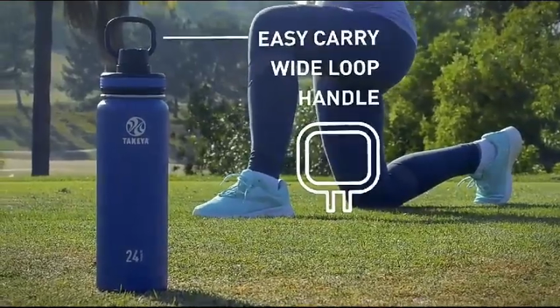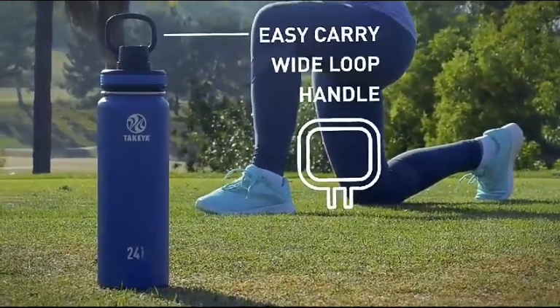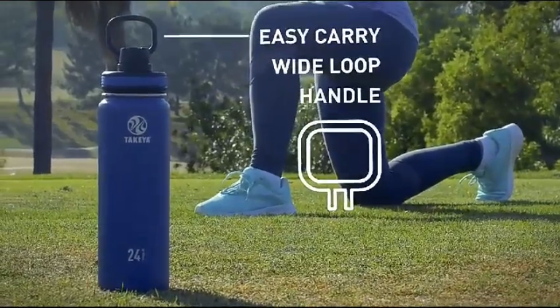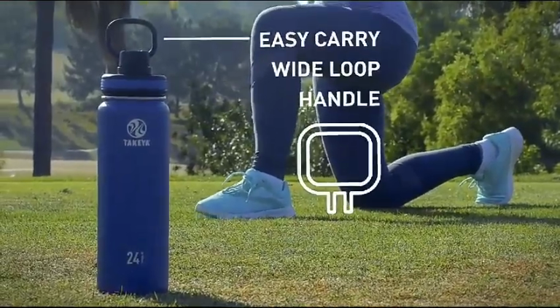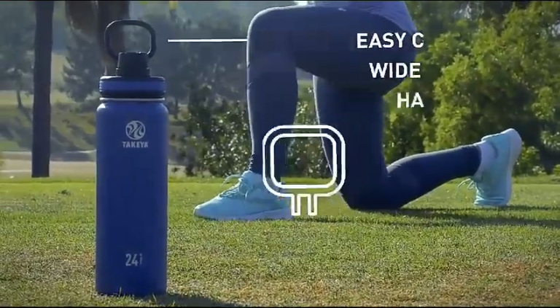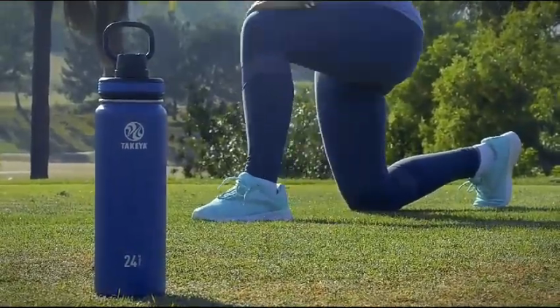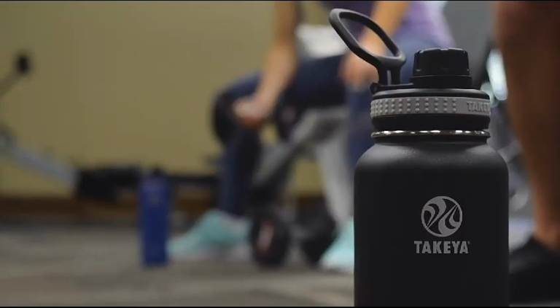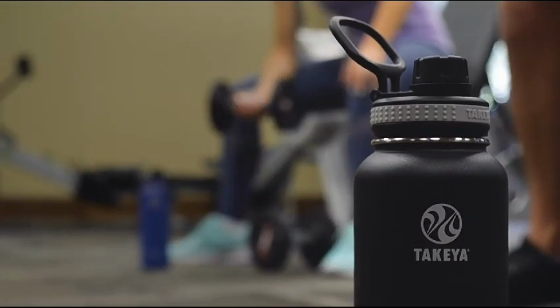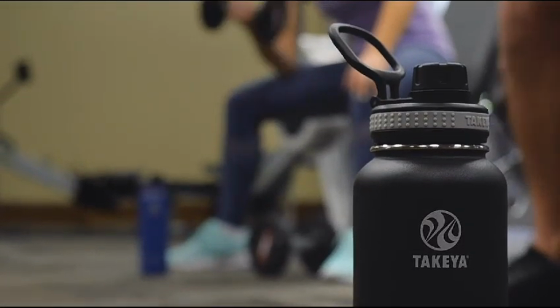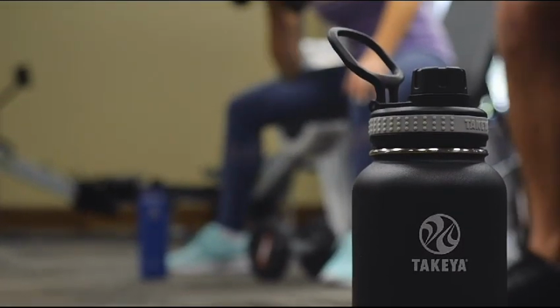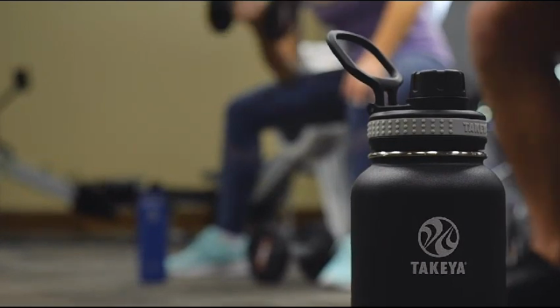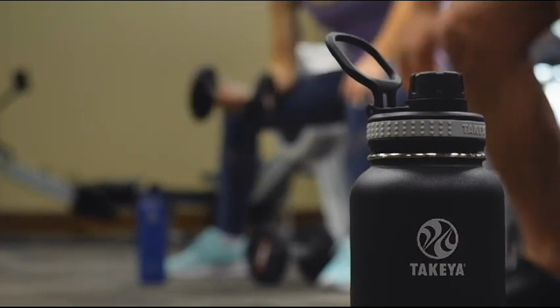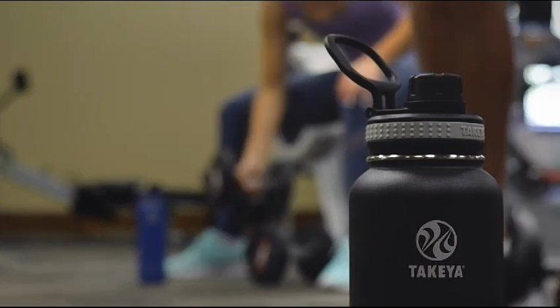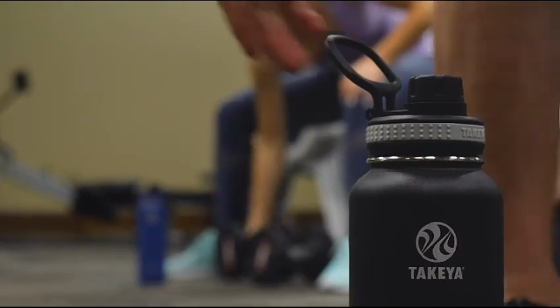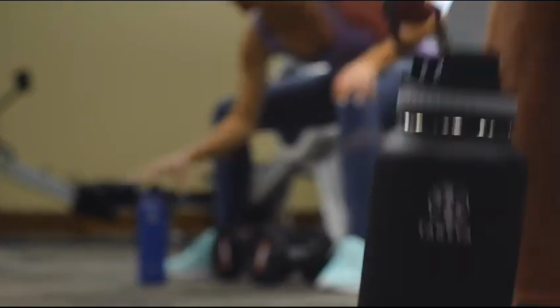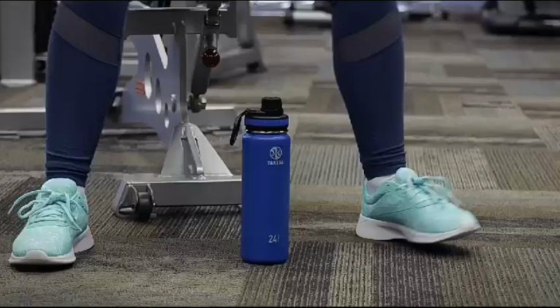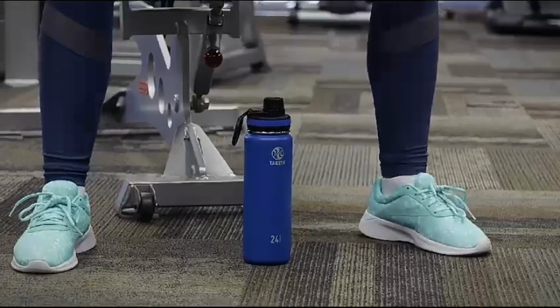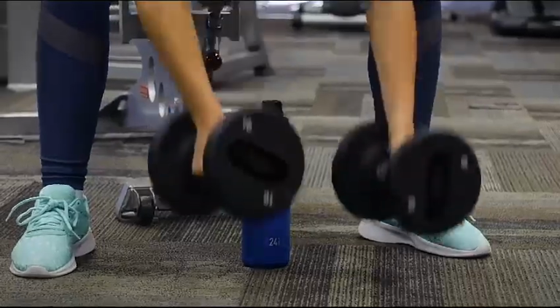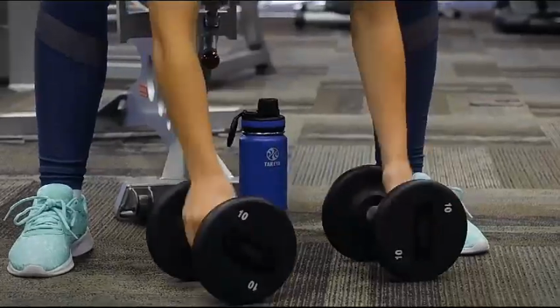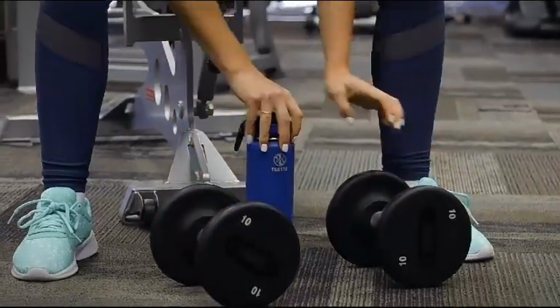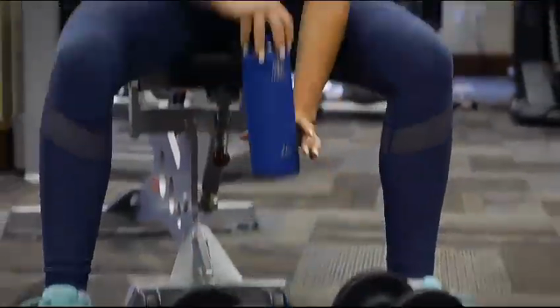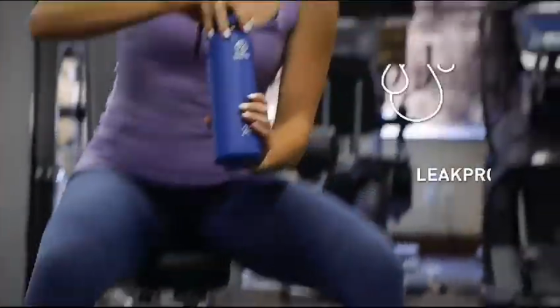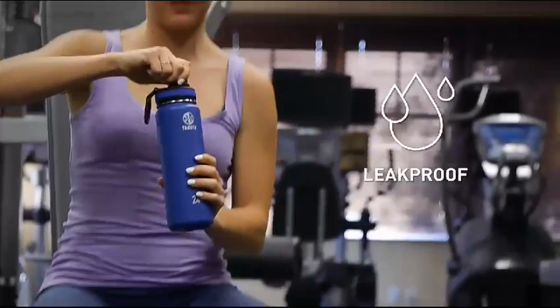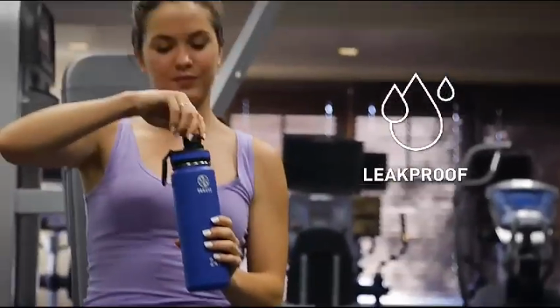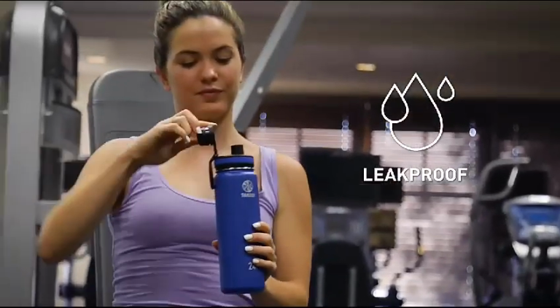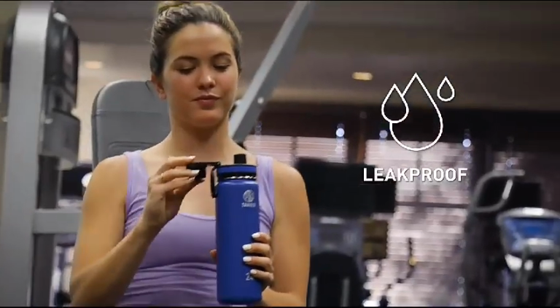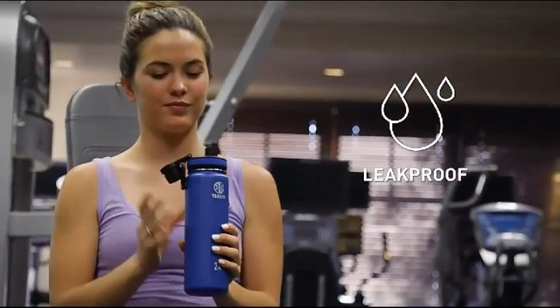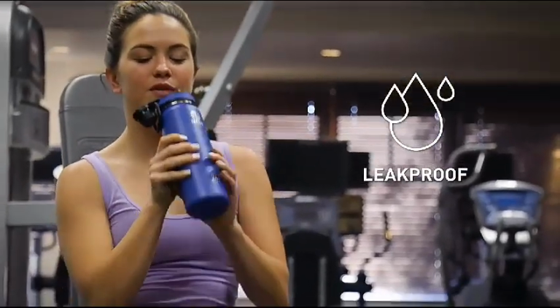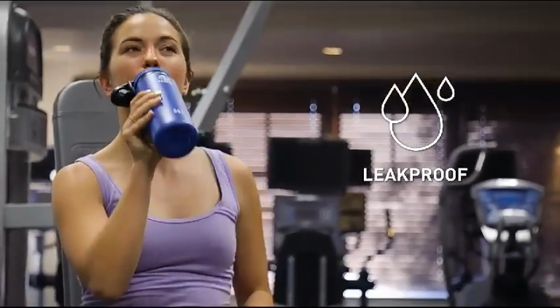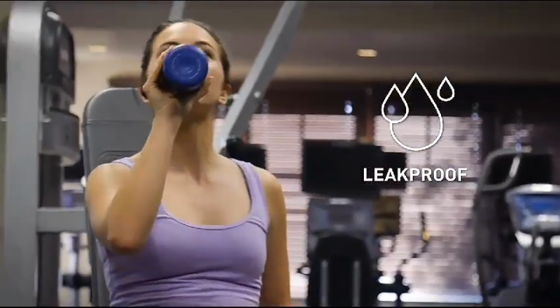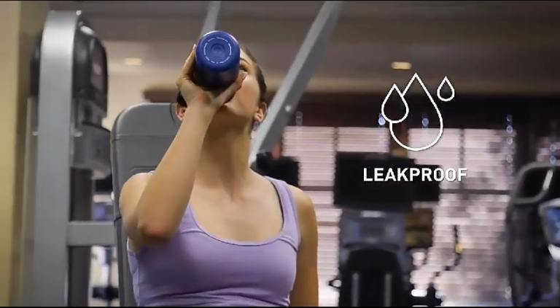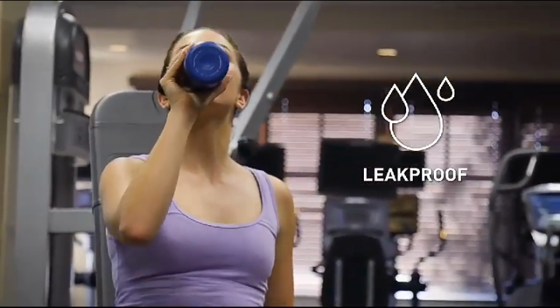Takea also features a special wide loop handle designed for easy pickup as you carry your bottle around town or during your workout. Our leak-proof spout lid is easy to open with one hand for quick hydration.